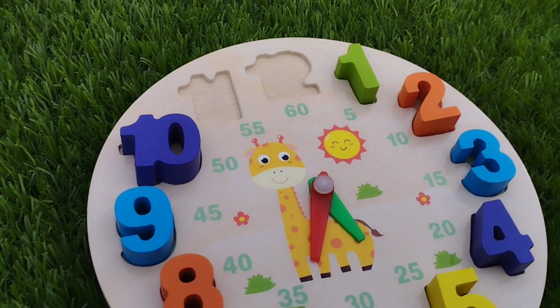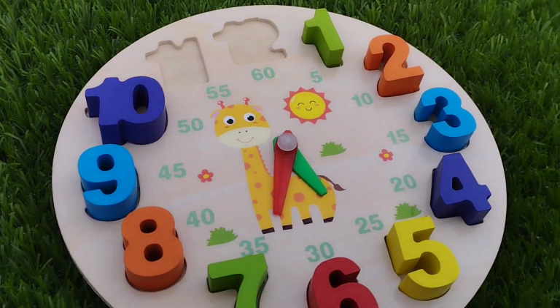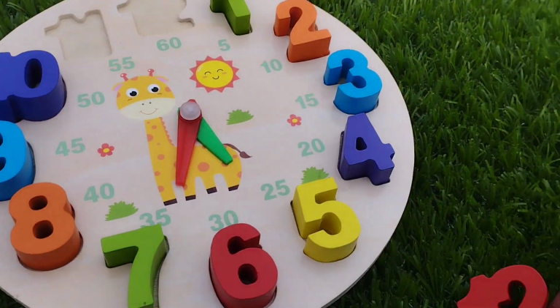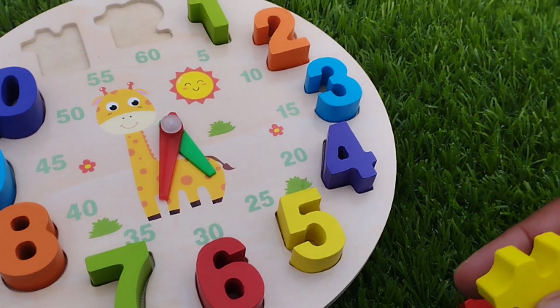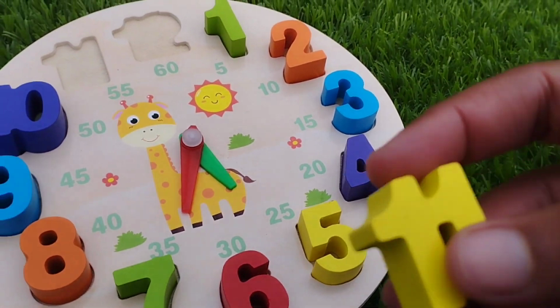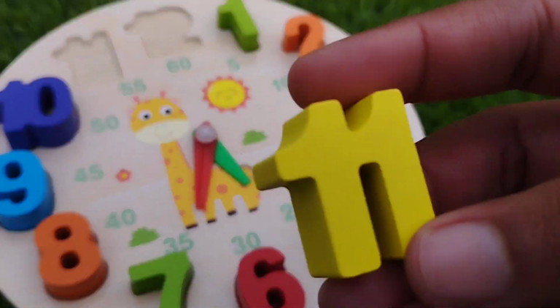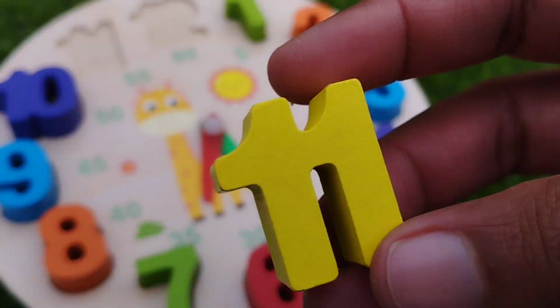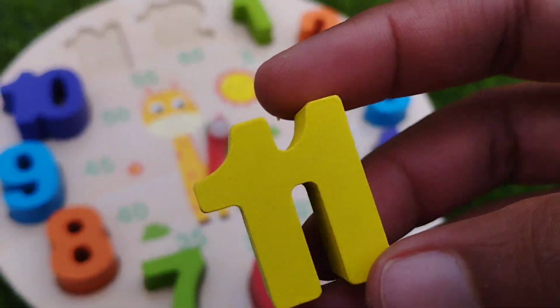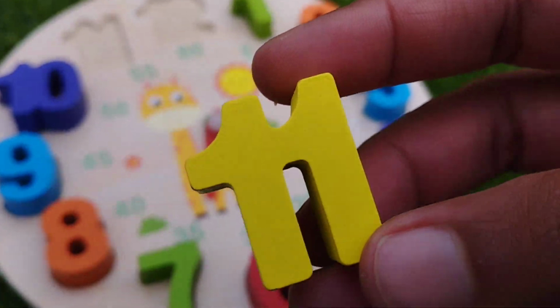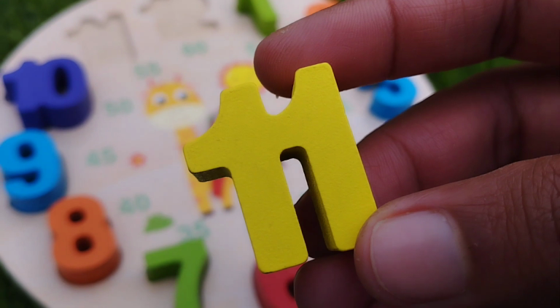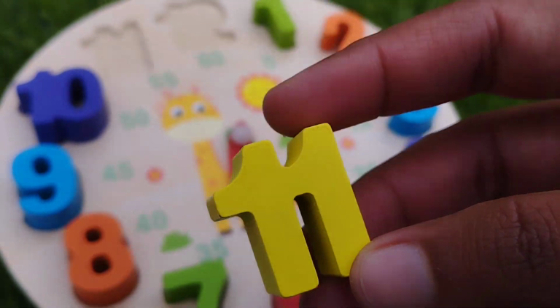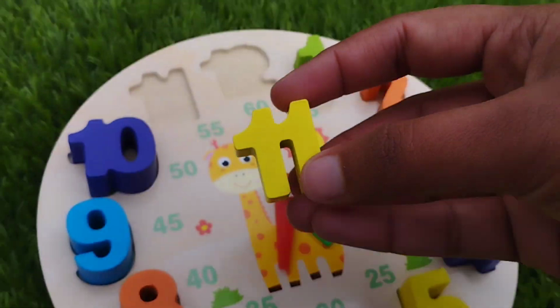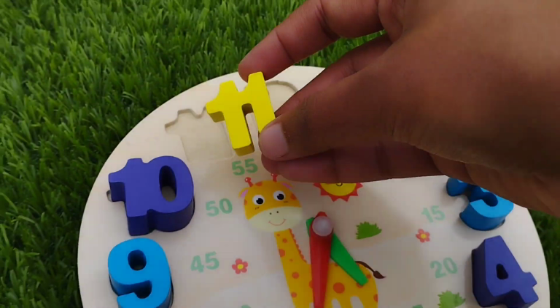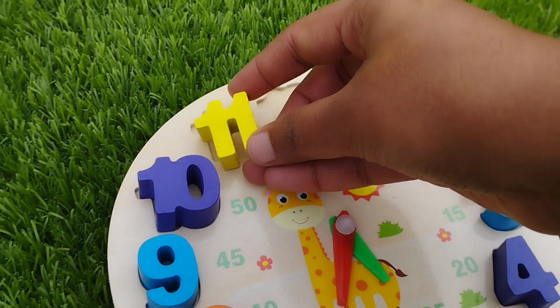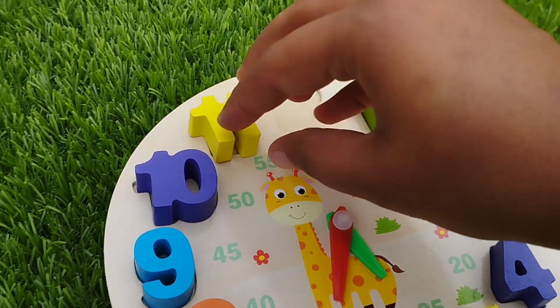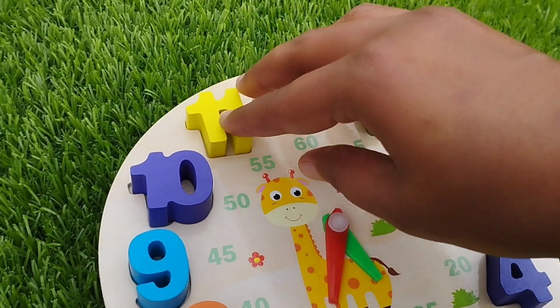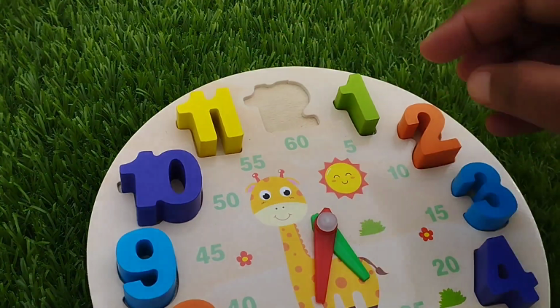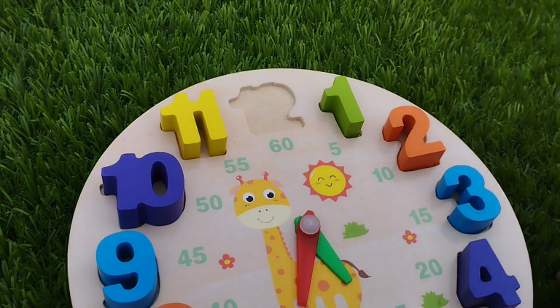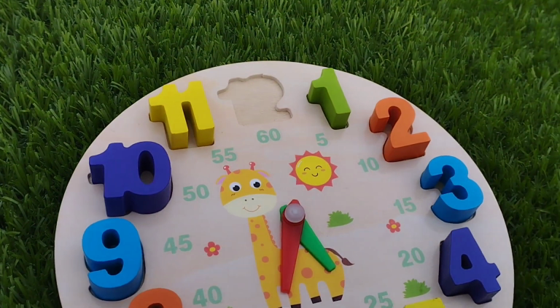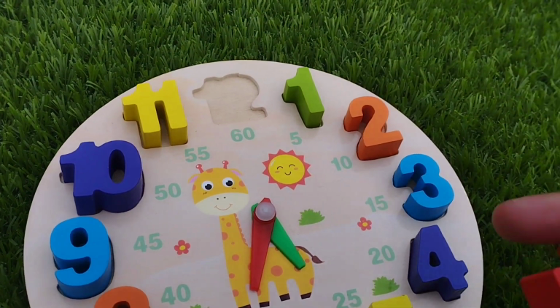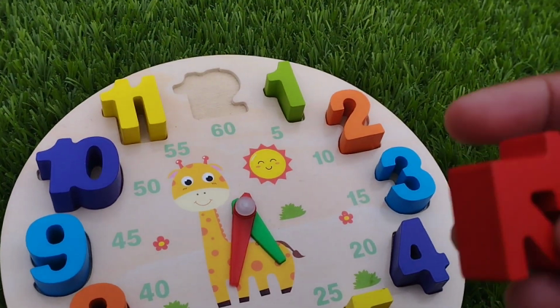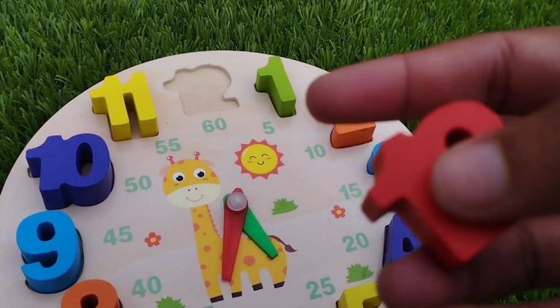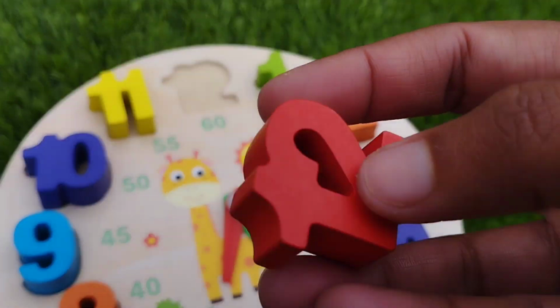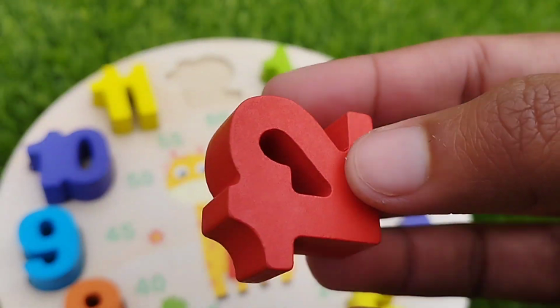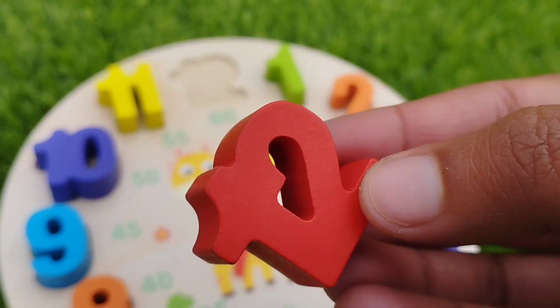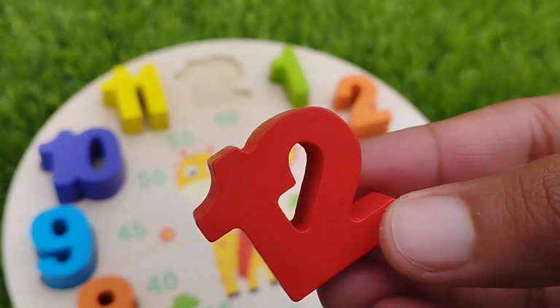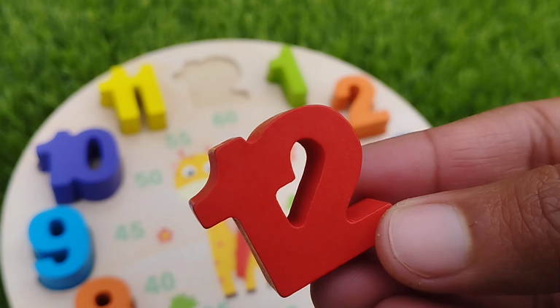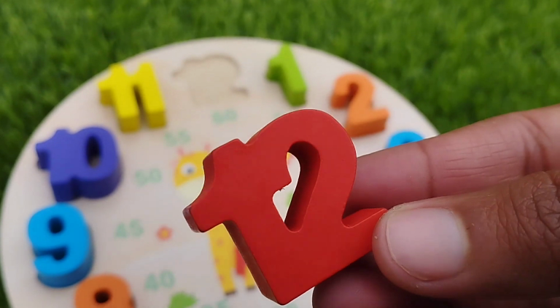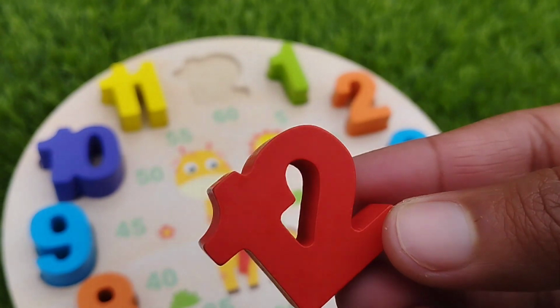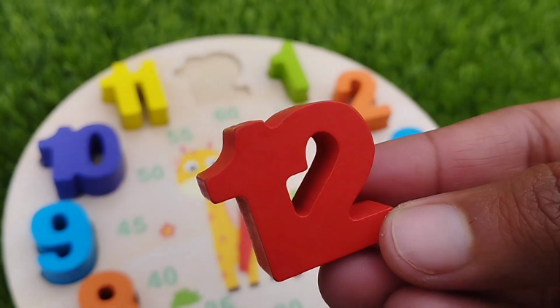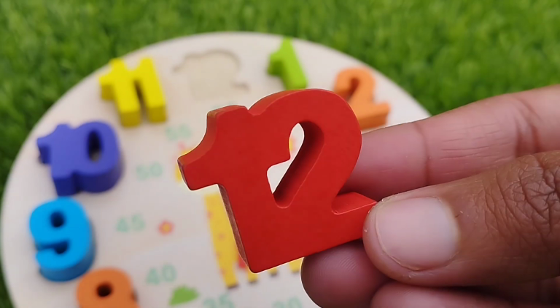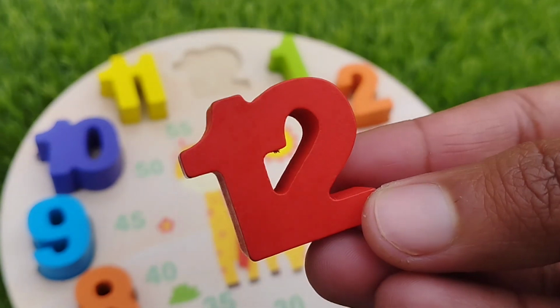The next number is eleven. Number eleven. Twelve. One. Two. Twelve.